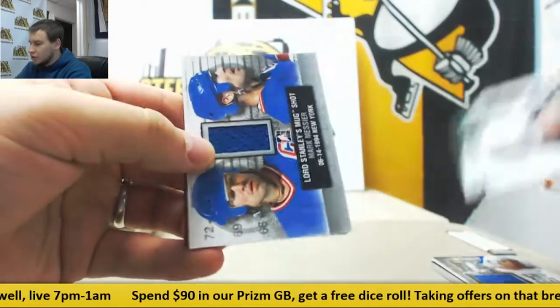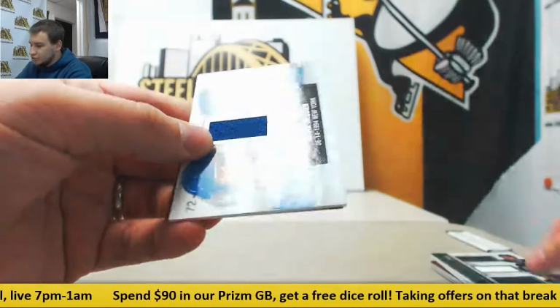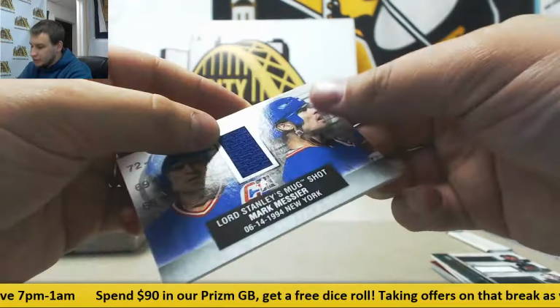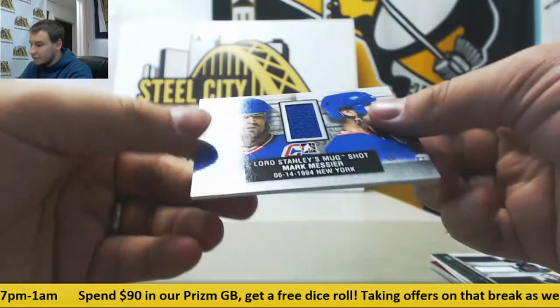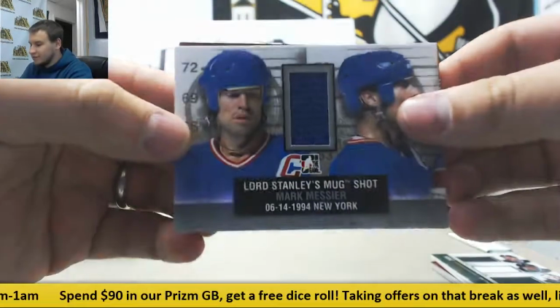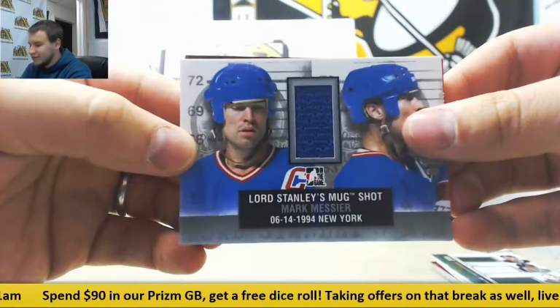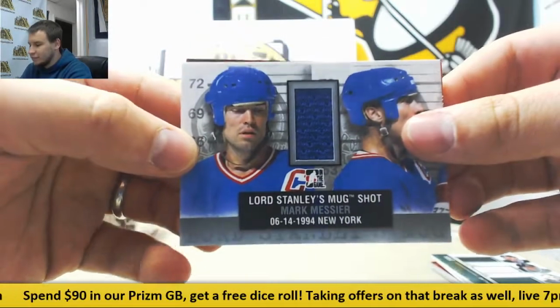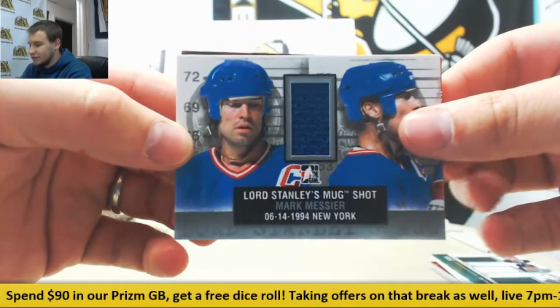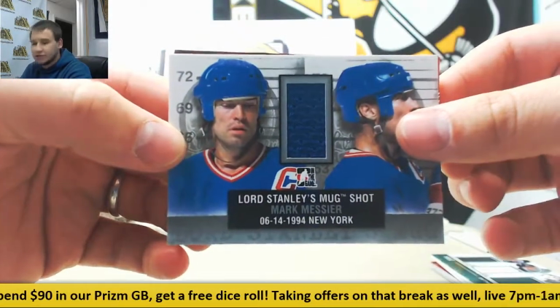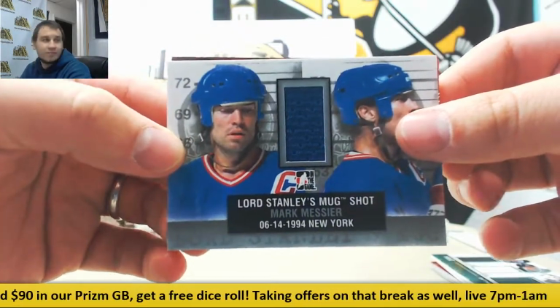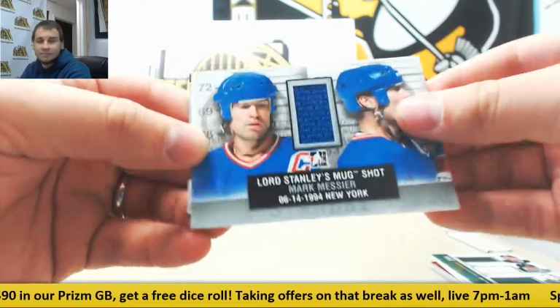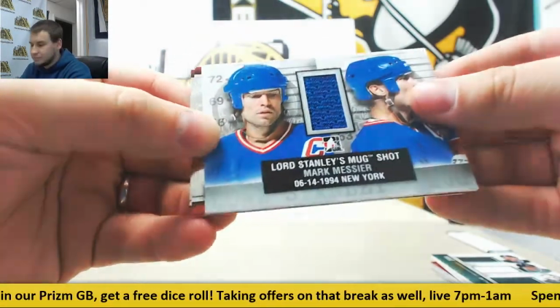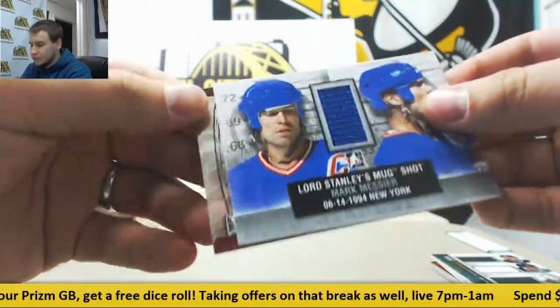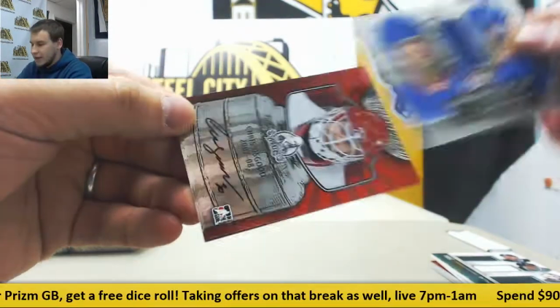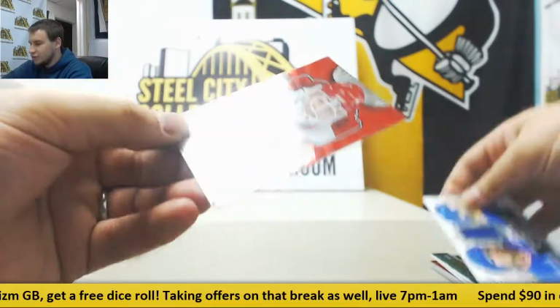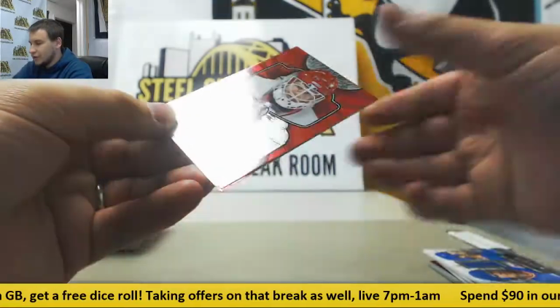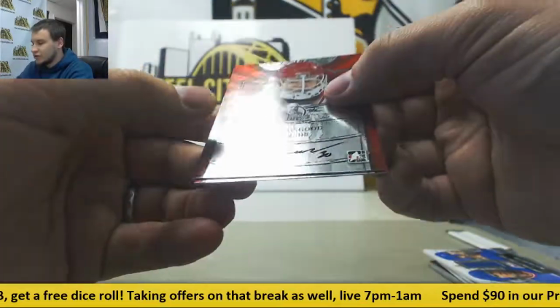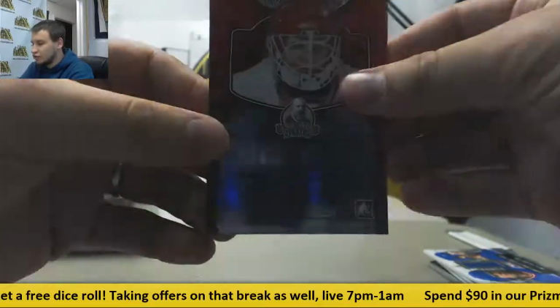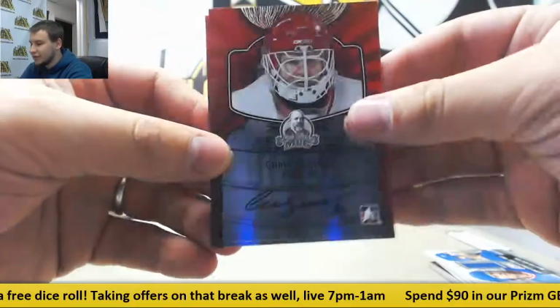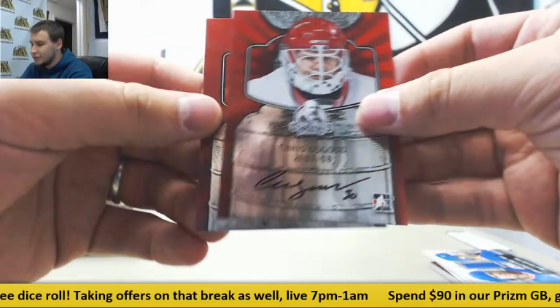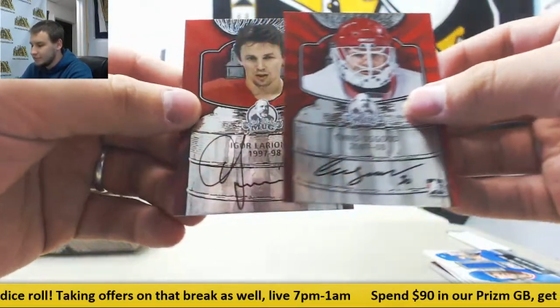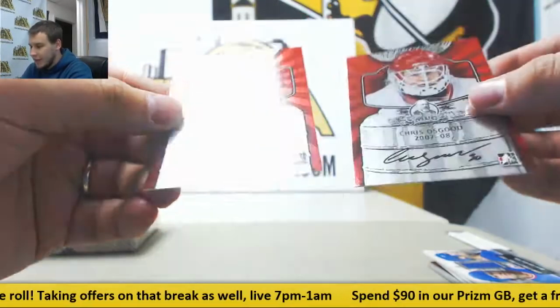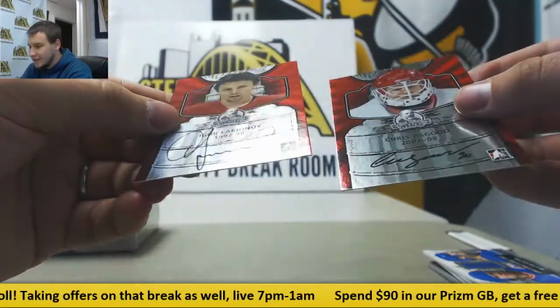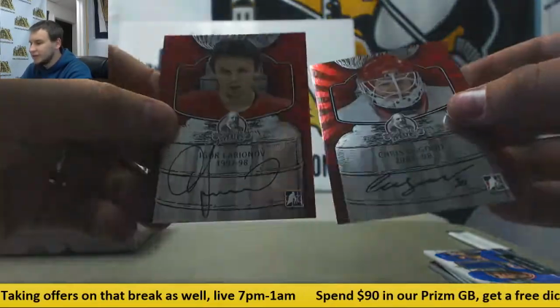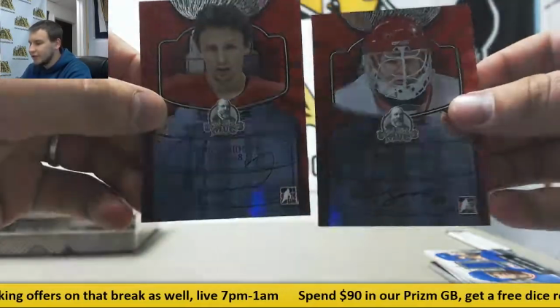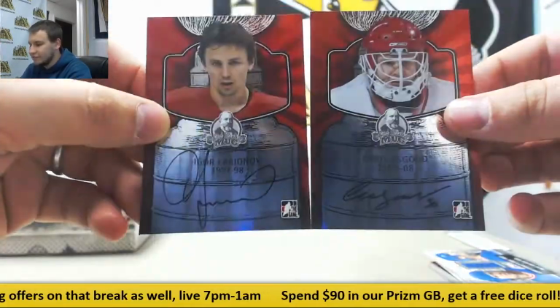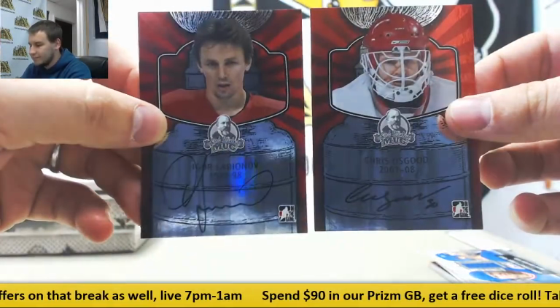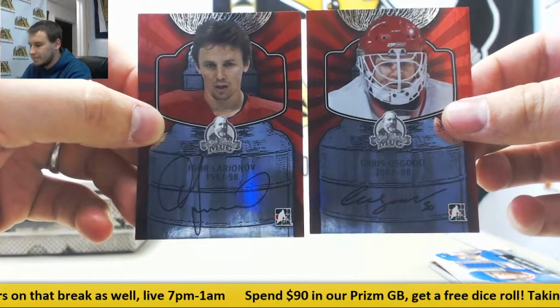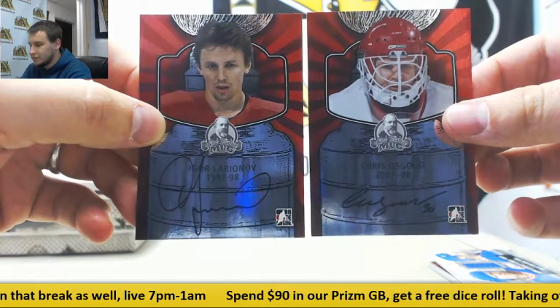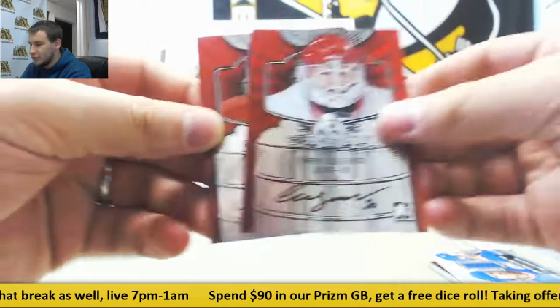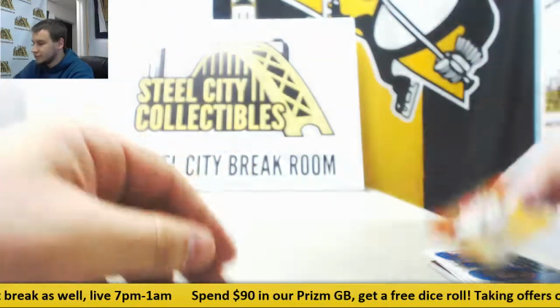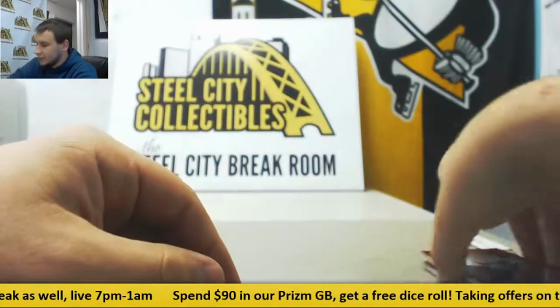Jersey relic of Marc Messier once again, Lord Stanley's mug shot. And your two autographs are Chris Osgood and Igor Lerinov. Two autos right there.